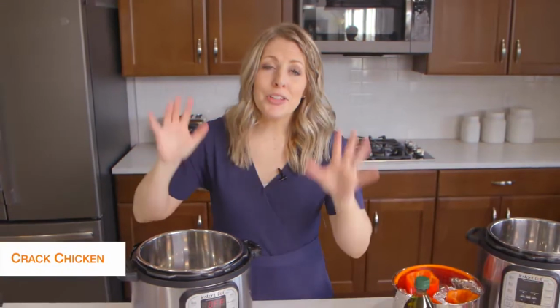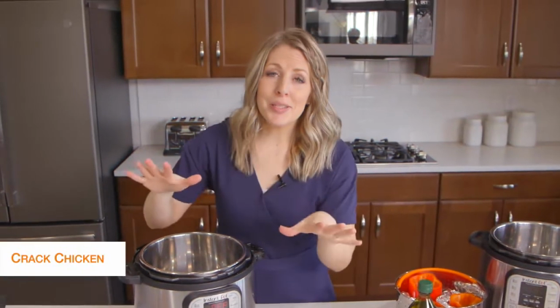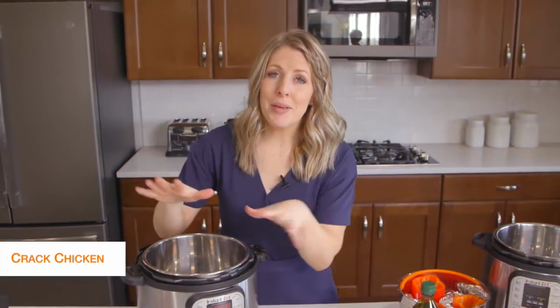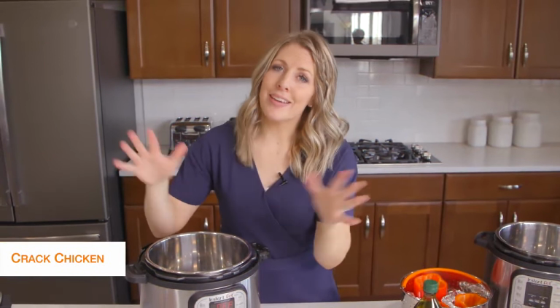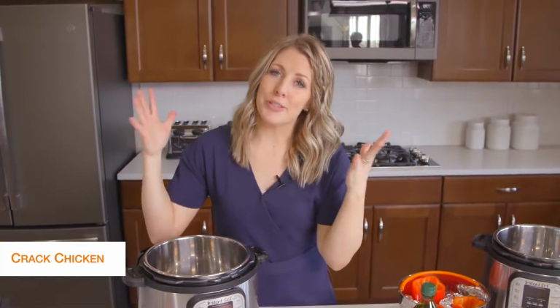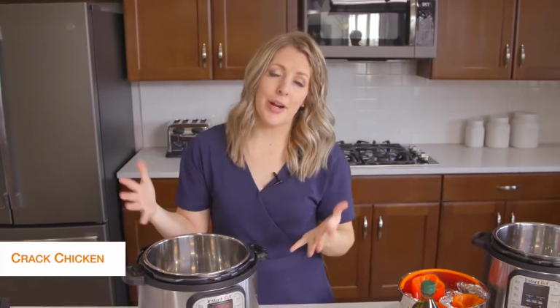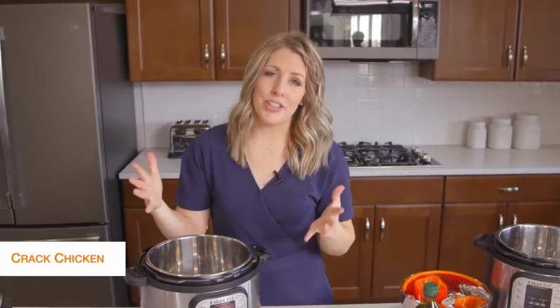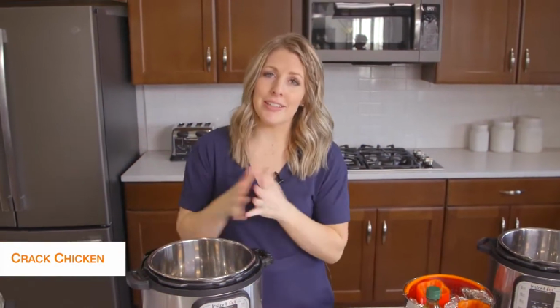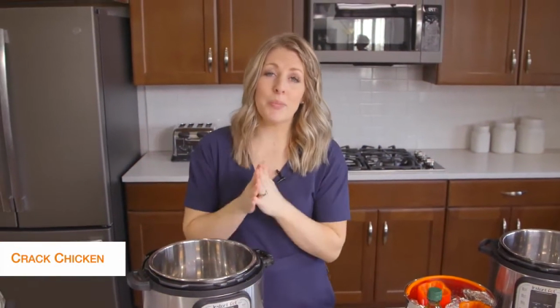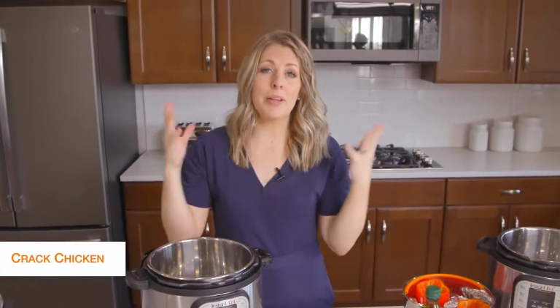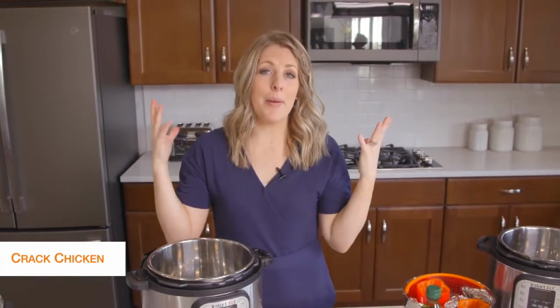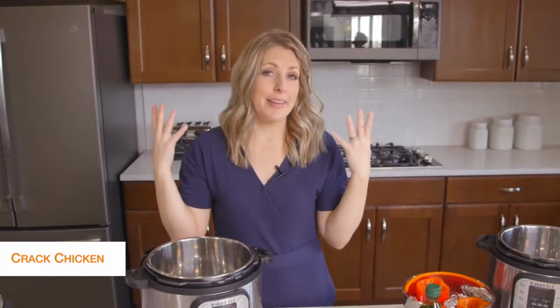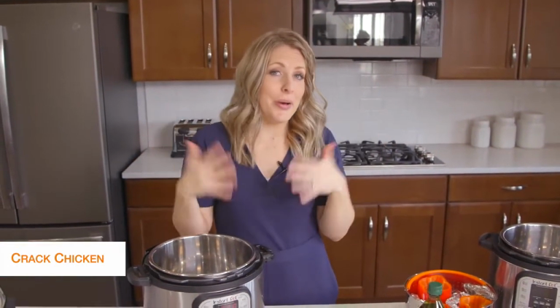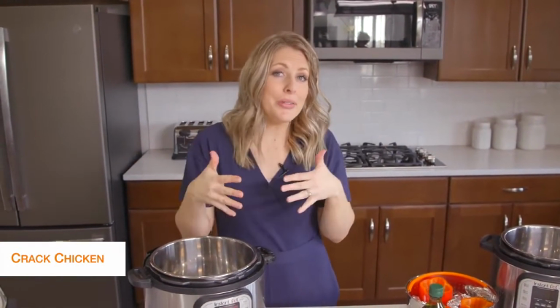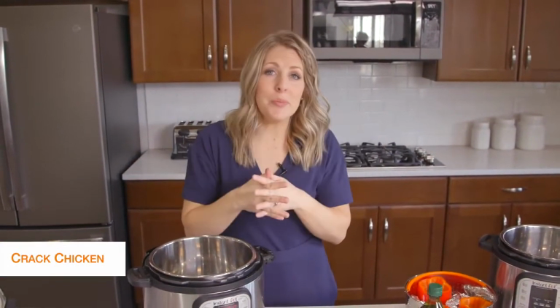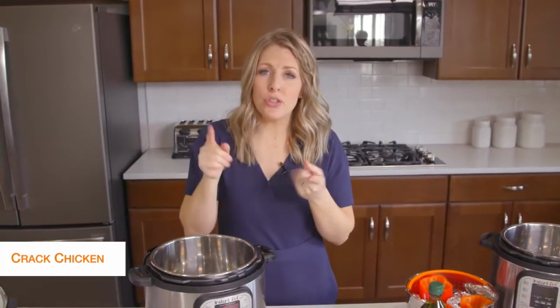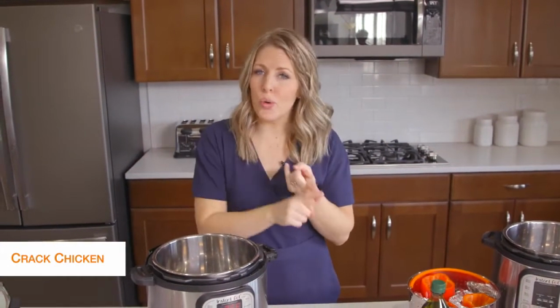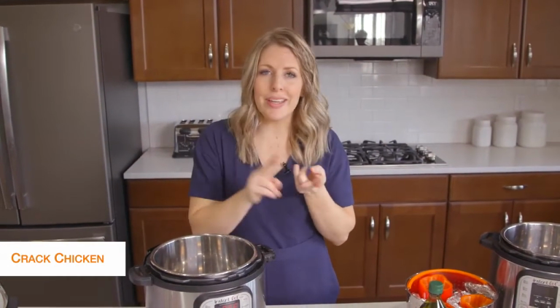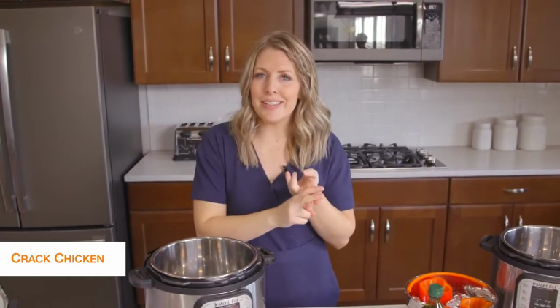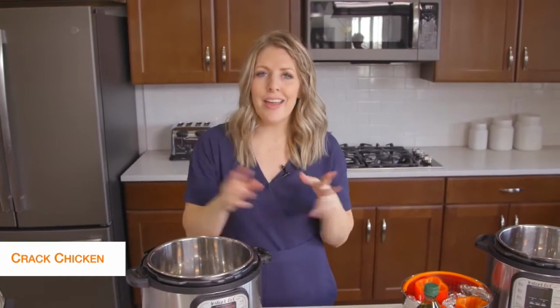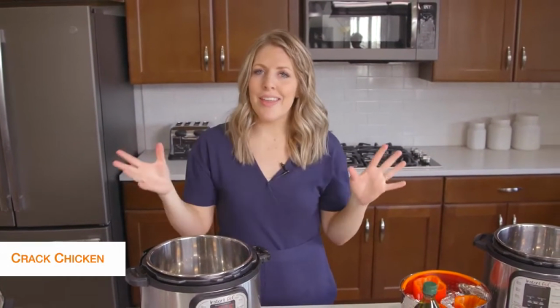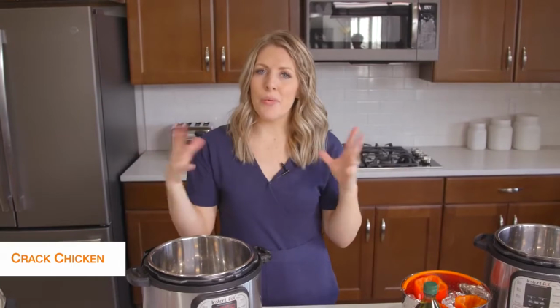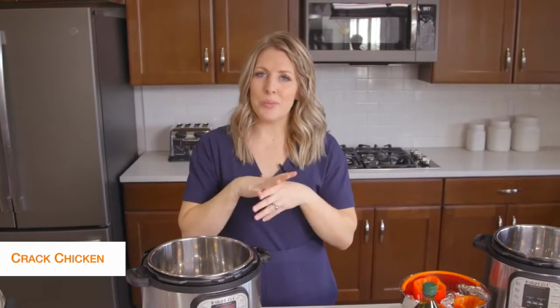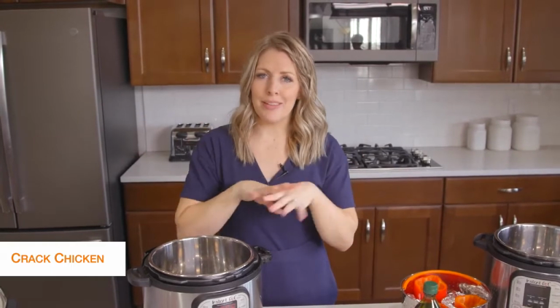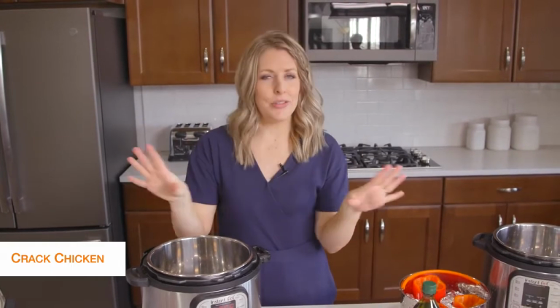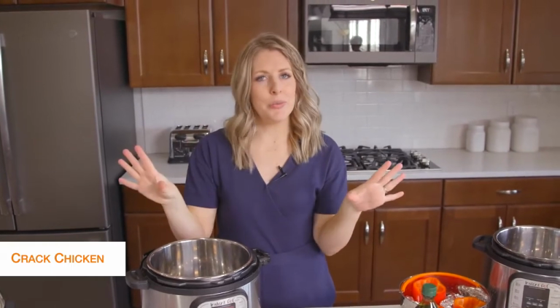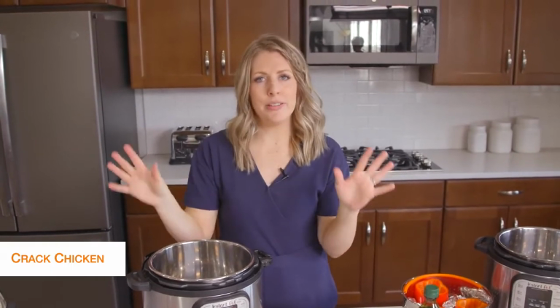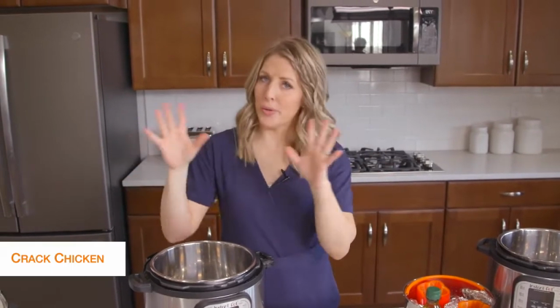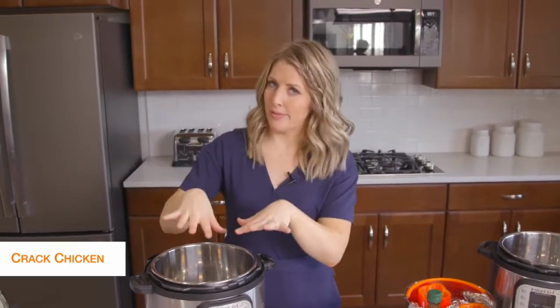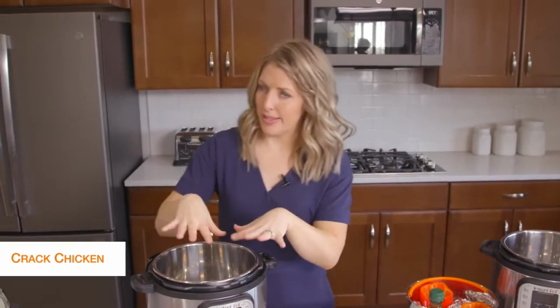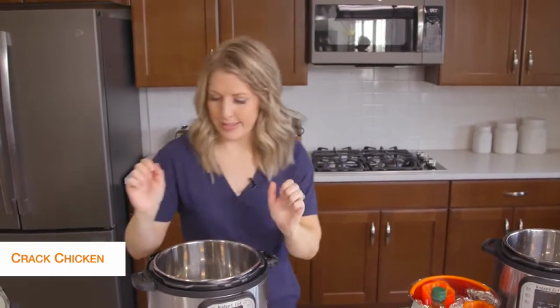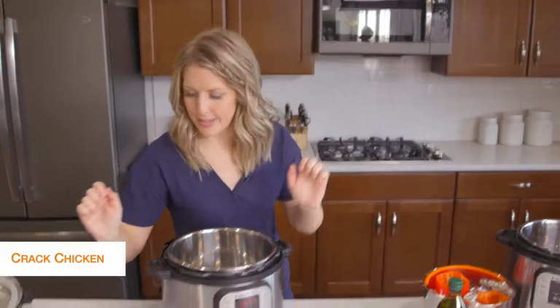The first recipe I'm making is cracked chicken. This is probably my go-to recipe. It's so quick and easy, and we just put it on lettuce wraps when we're done. Let's get started.